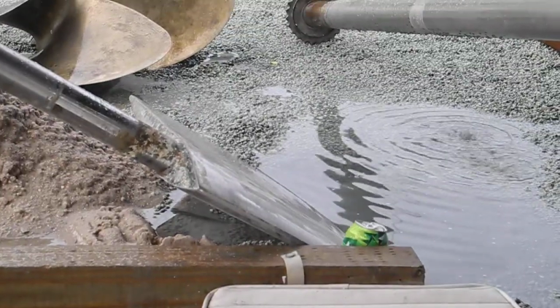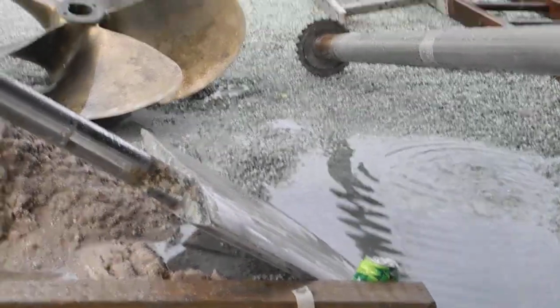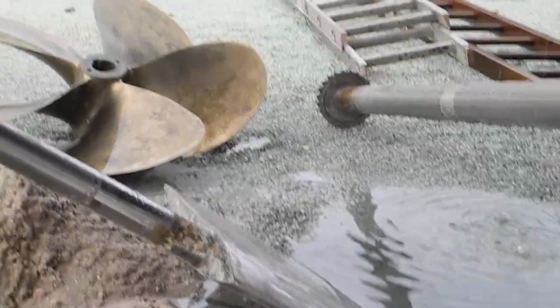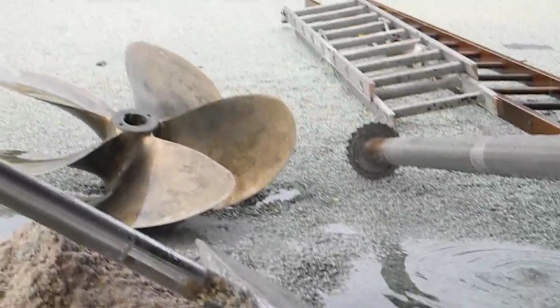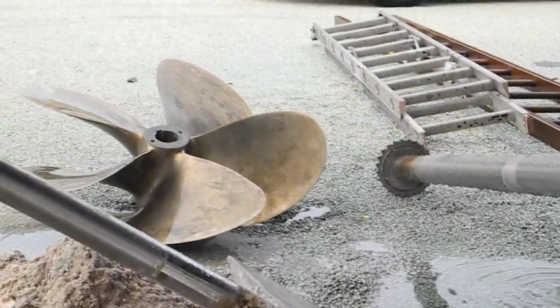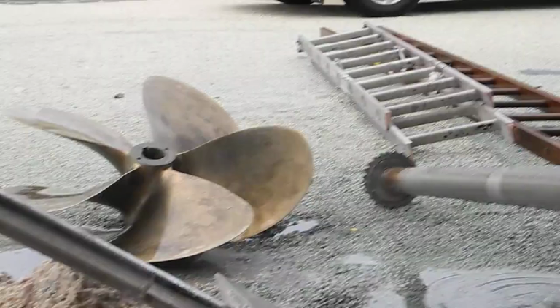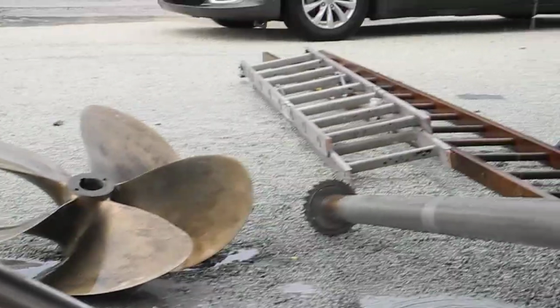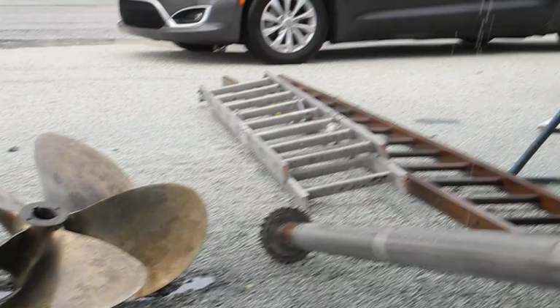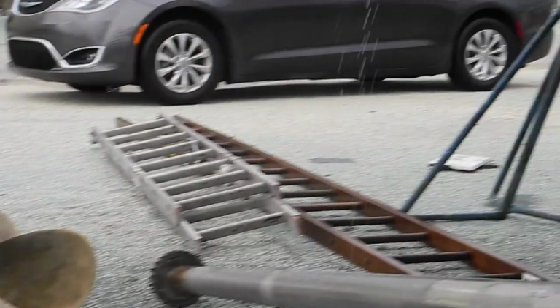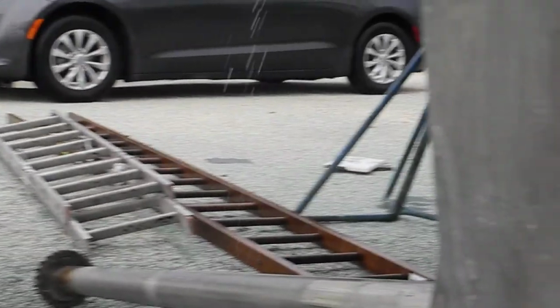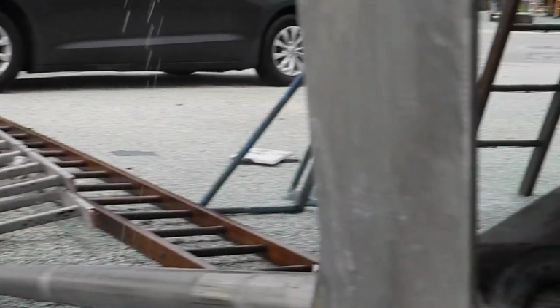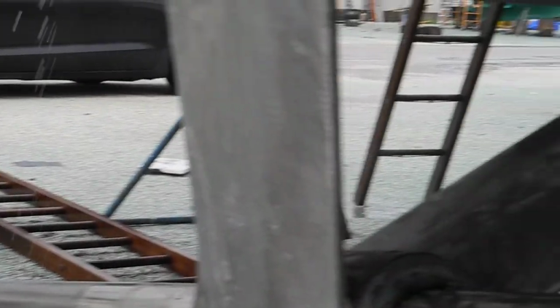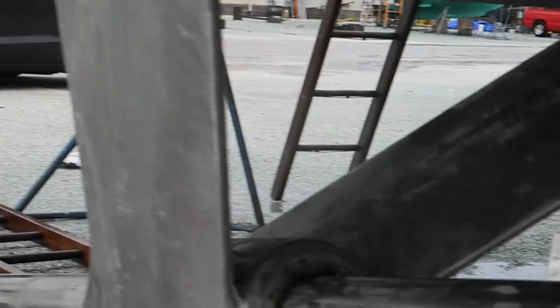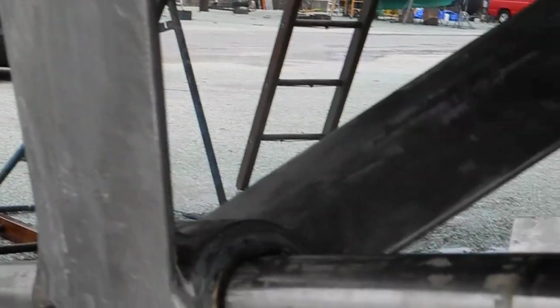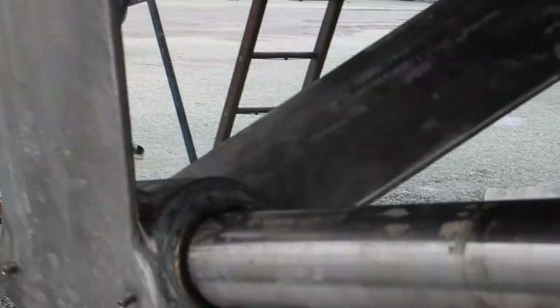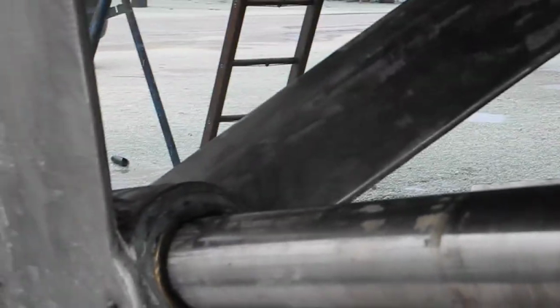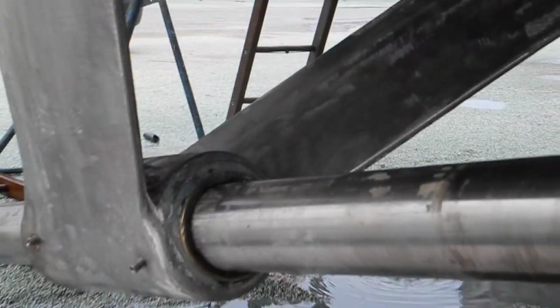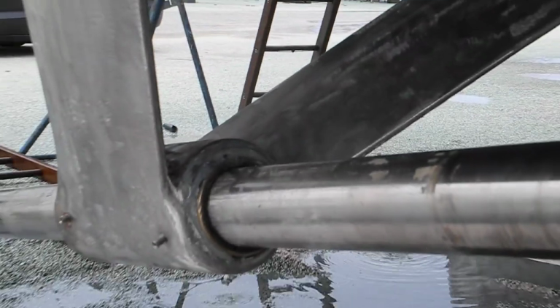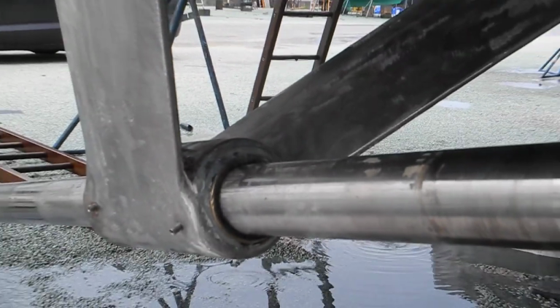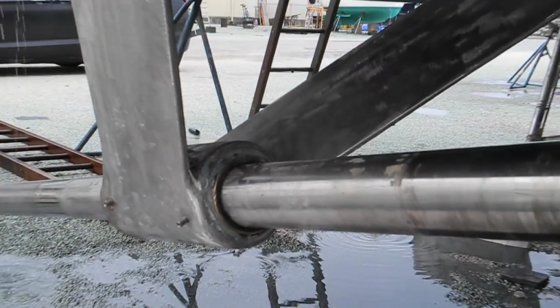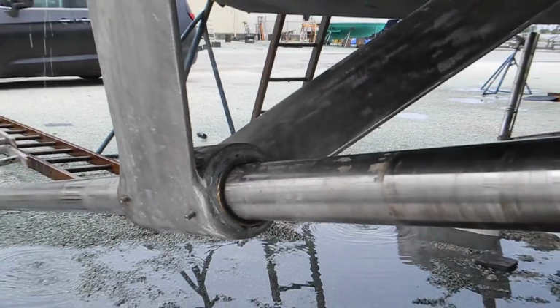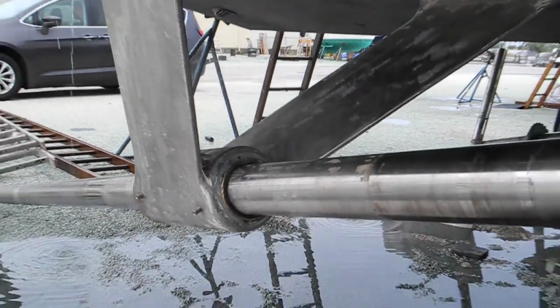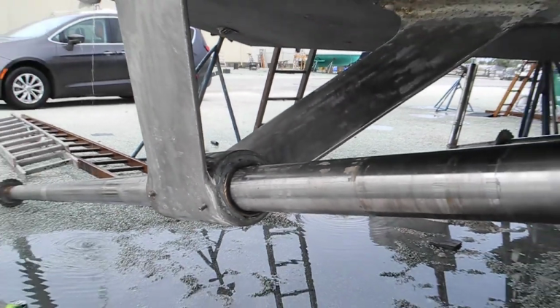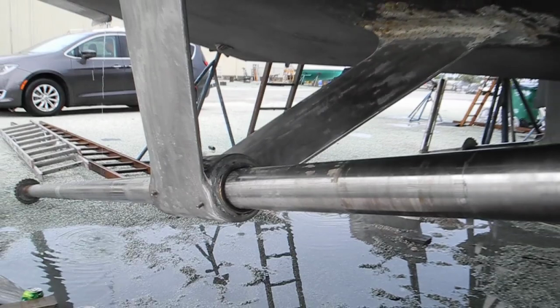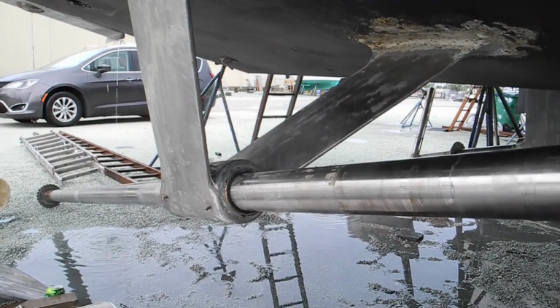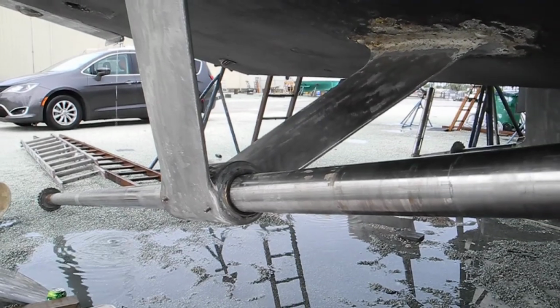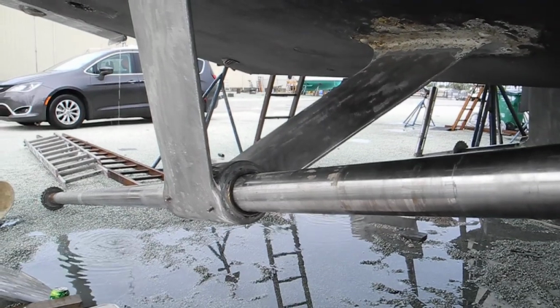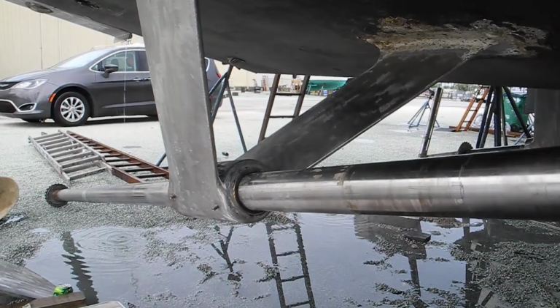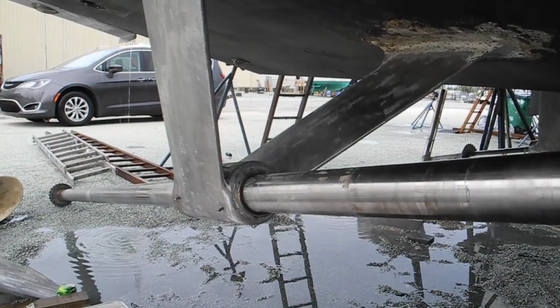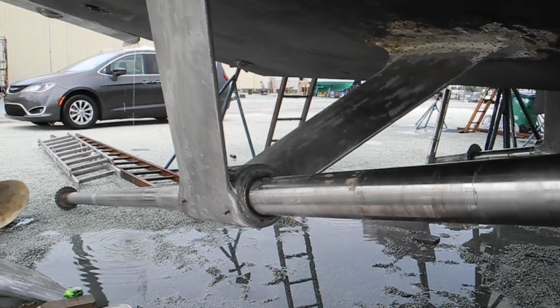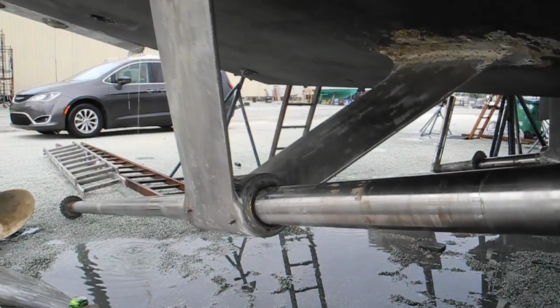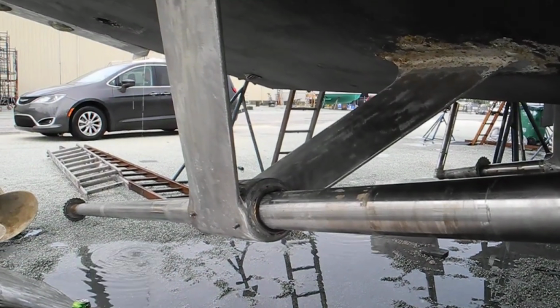It's actually full of water. So if you want to learn anything about cutlass bearings, shafts, propellers, or rudders, ask Captain Chris.